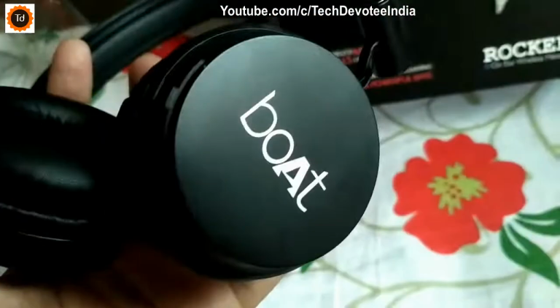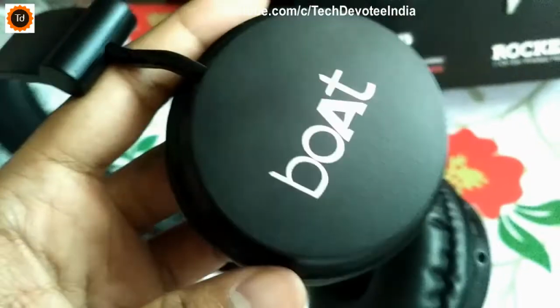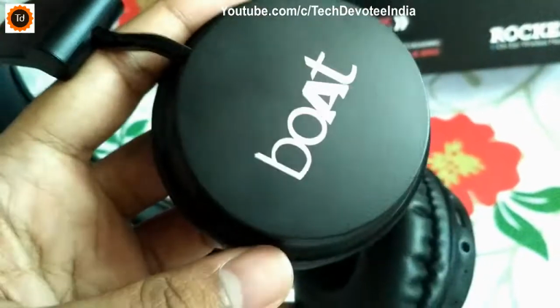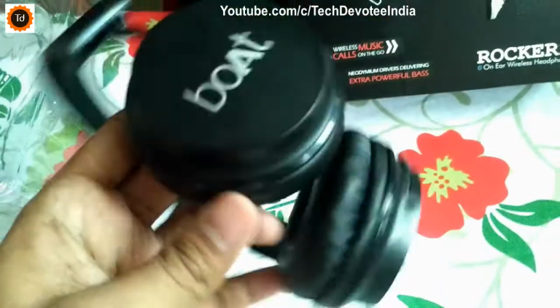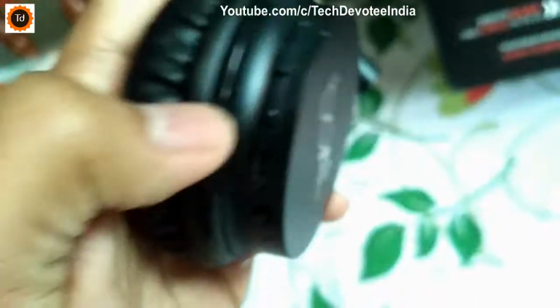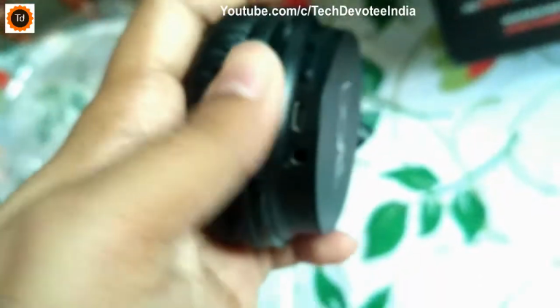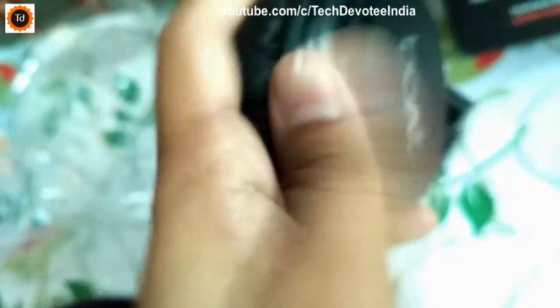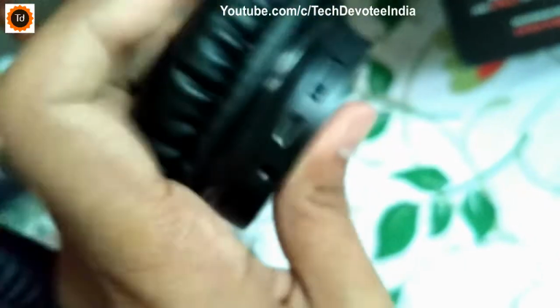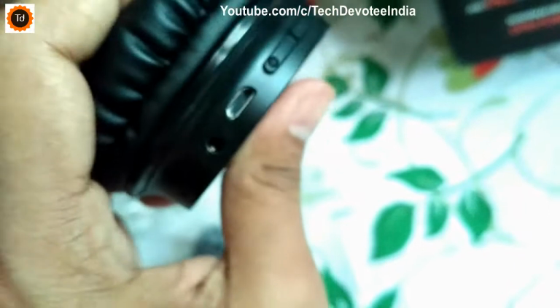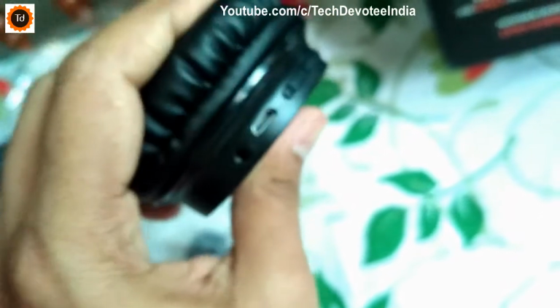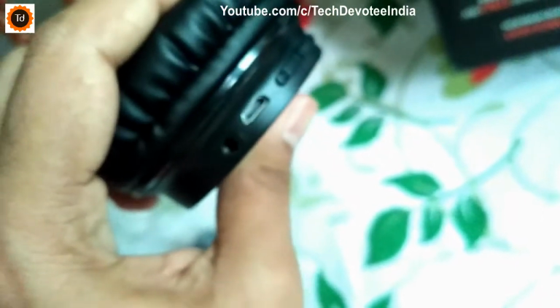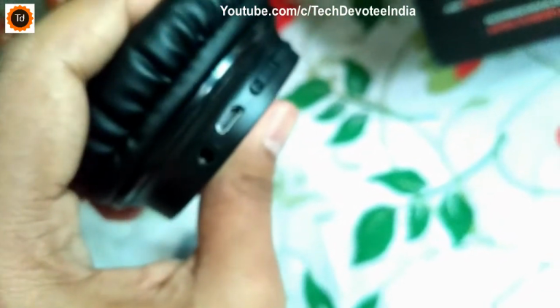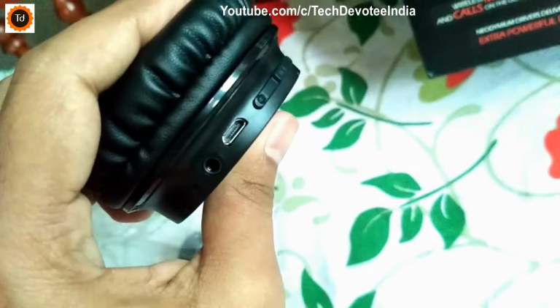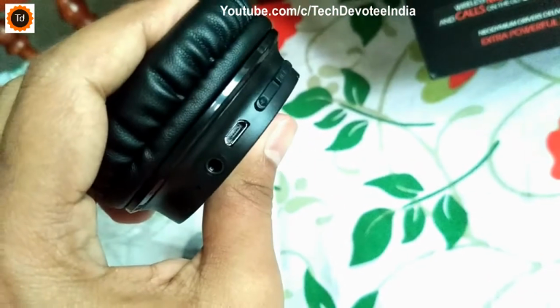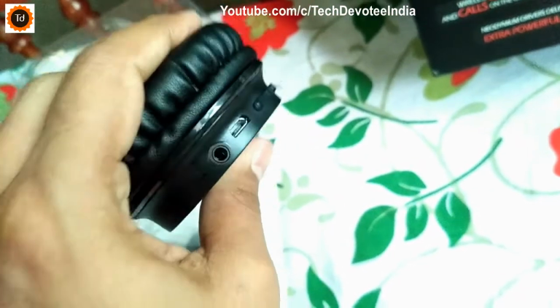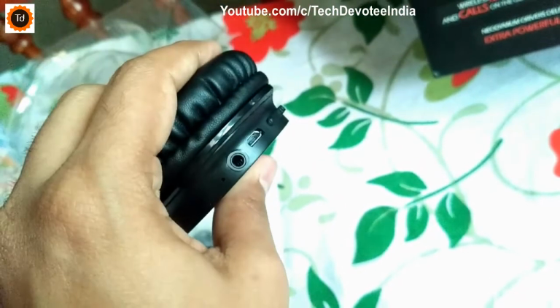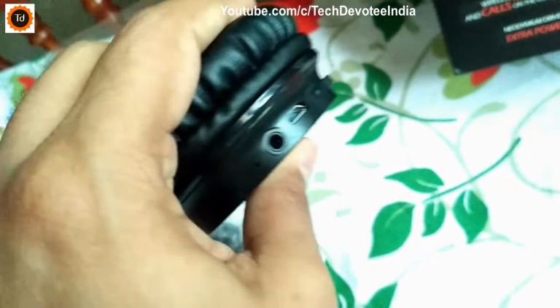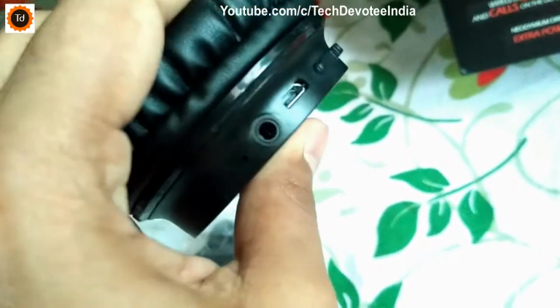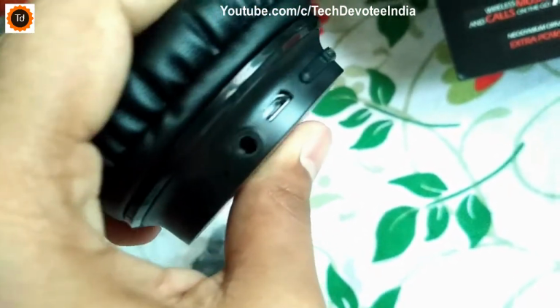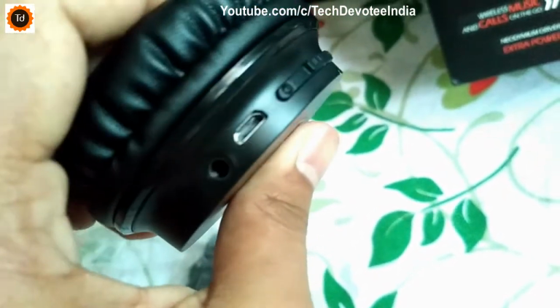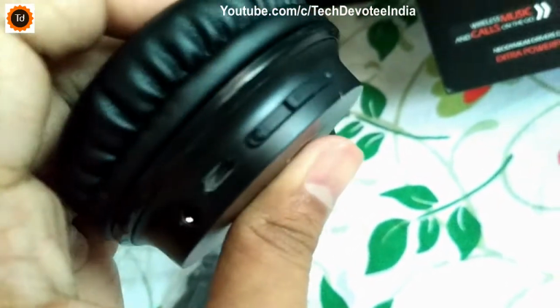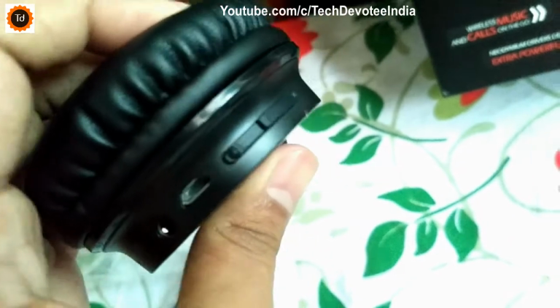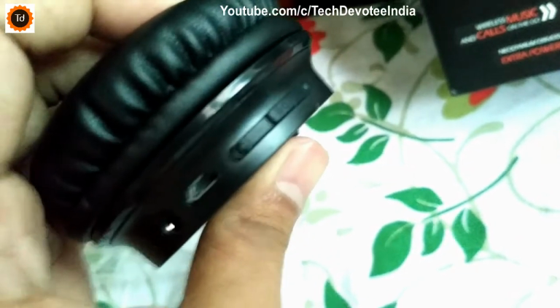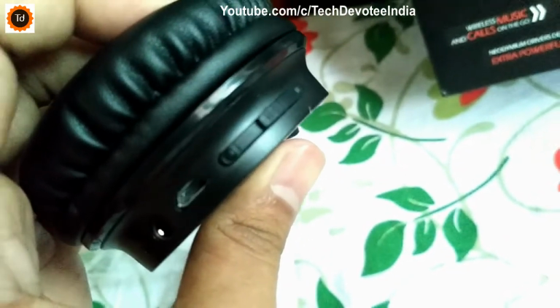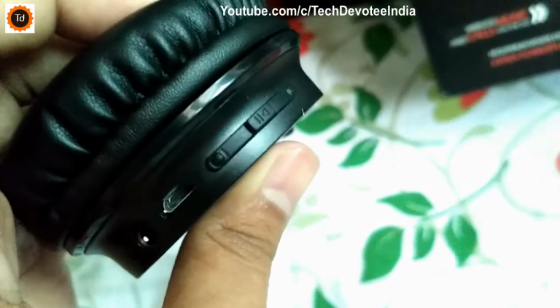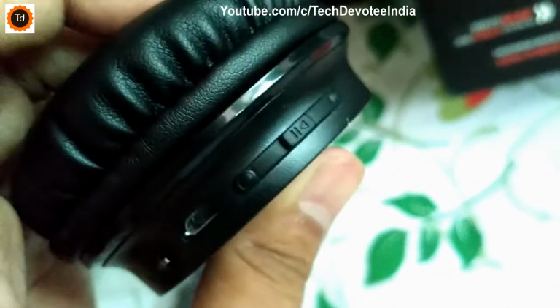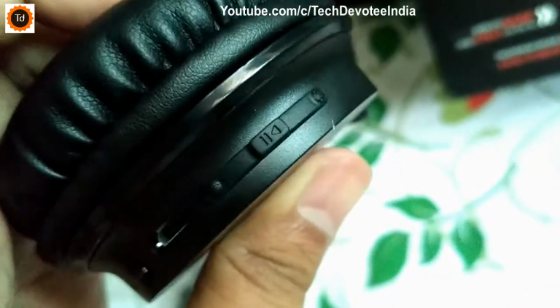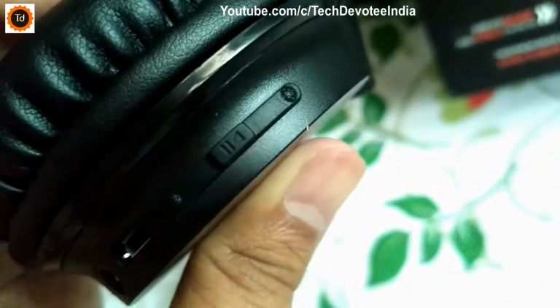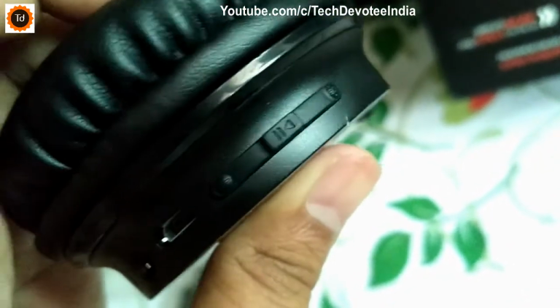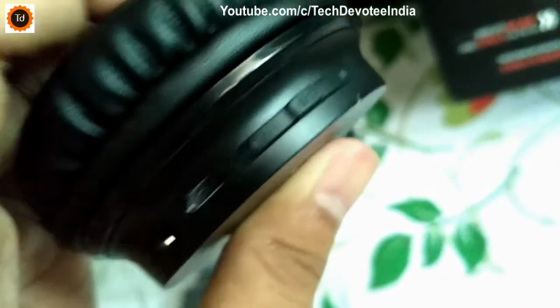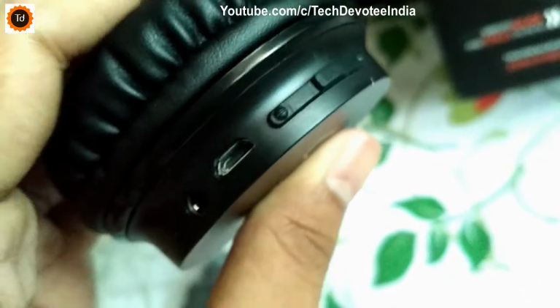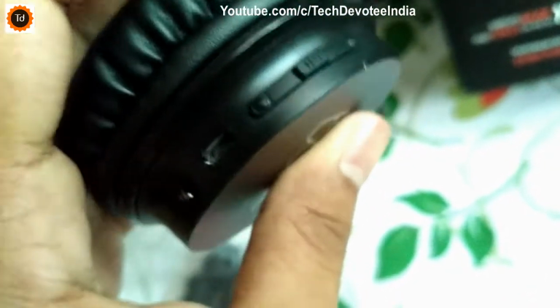This is how the headset will look like. It has got matte finish and the brand name Boat is printed on both sides. You have volume and music controls, micro USB charging port, inbuilt mic, and 3.5mm jack. Long press of volume up and down buttons will act as volume control.